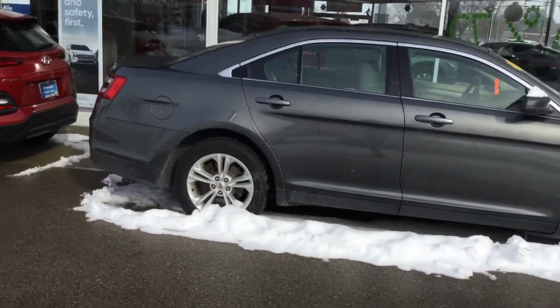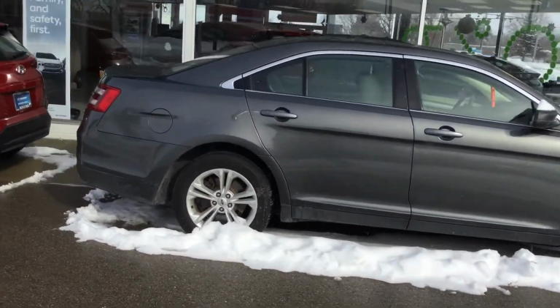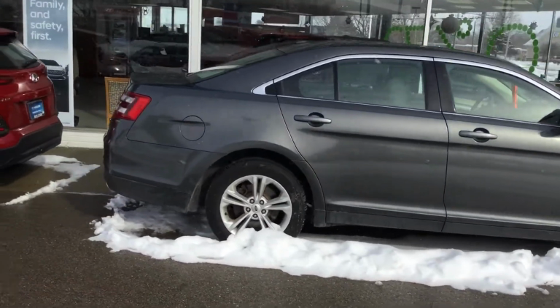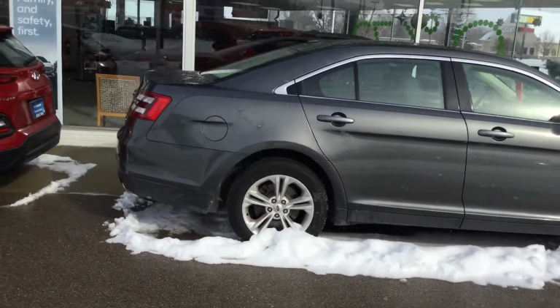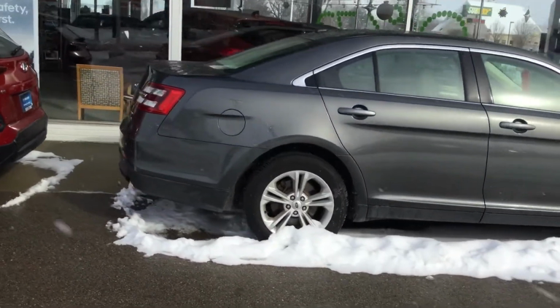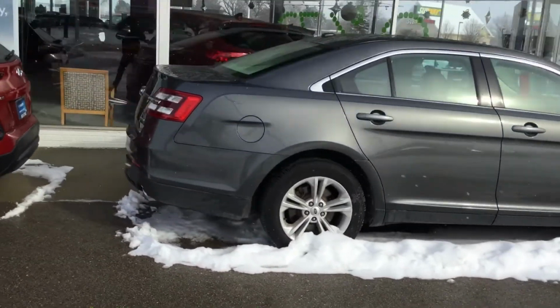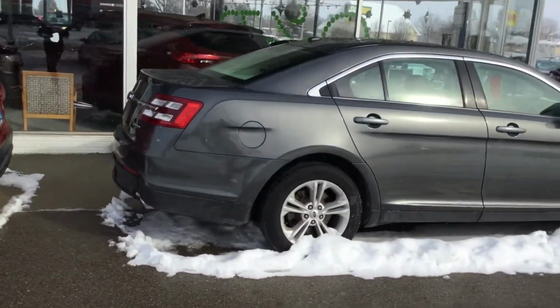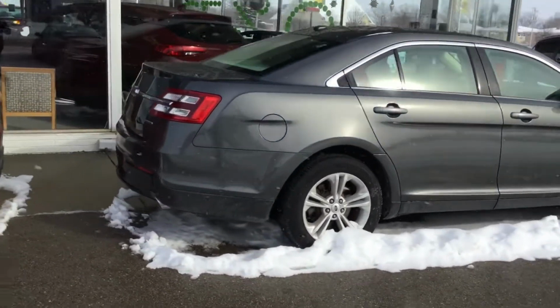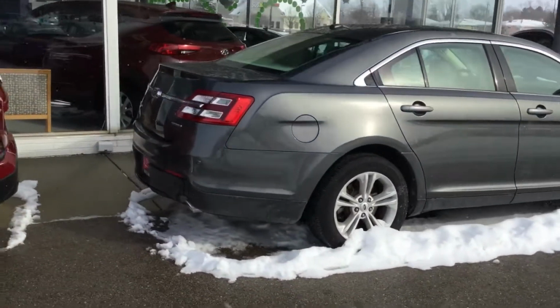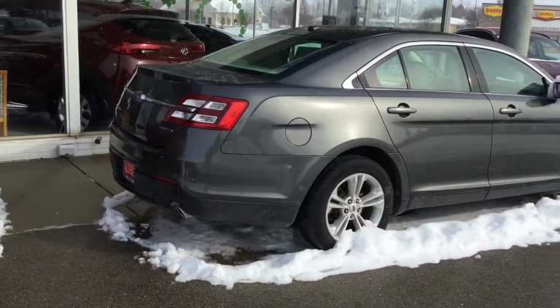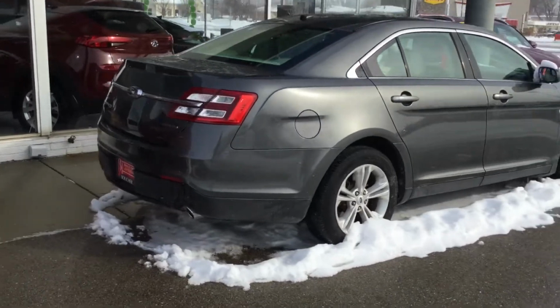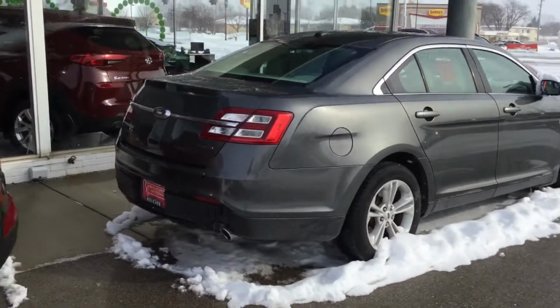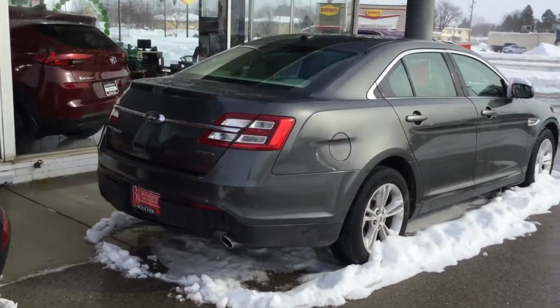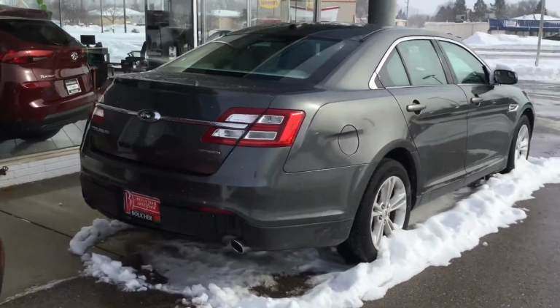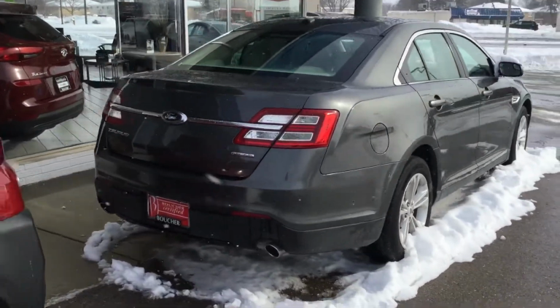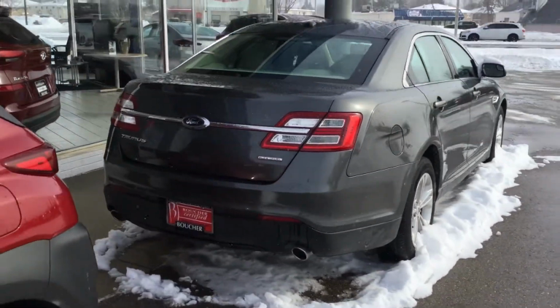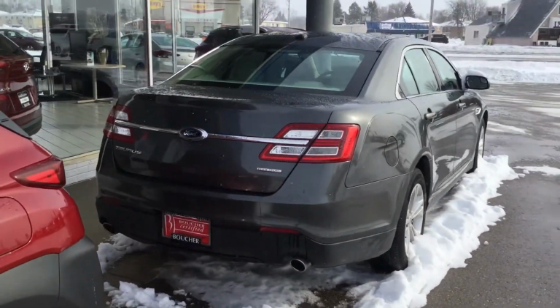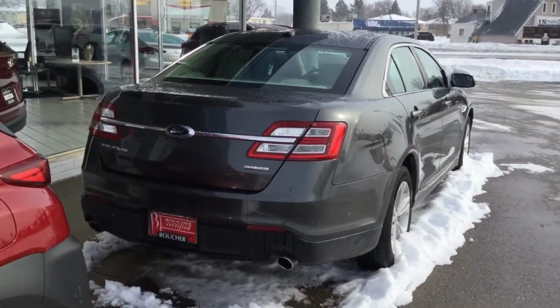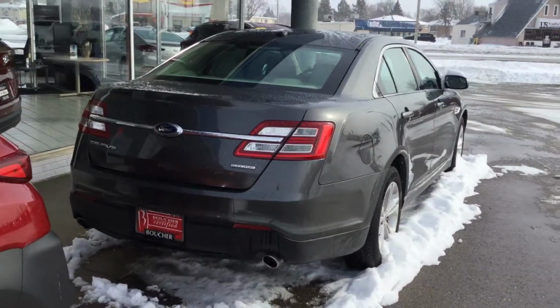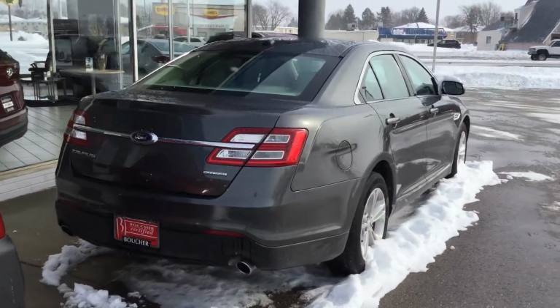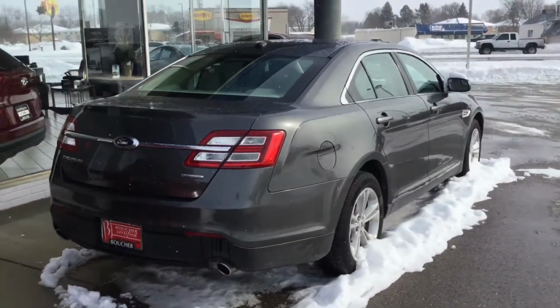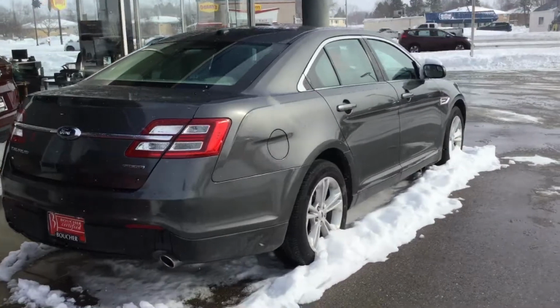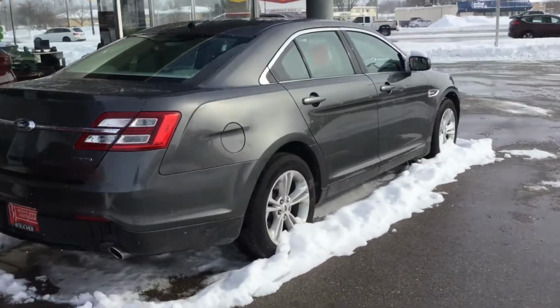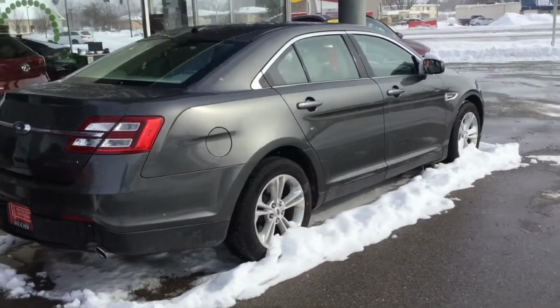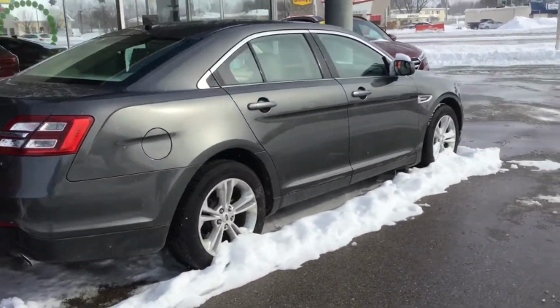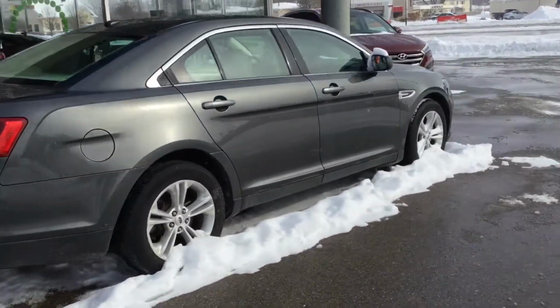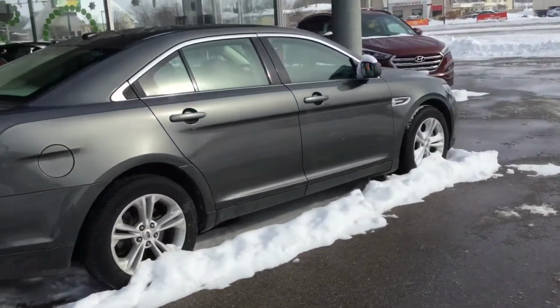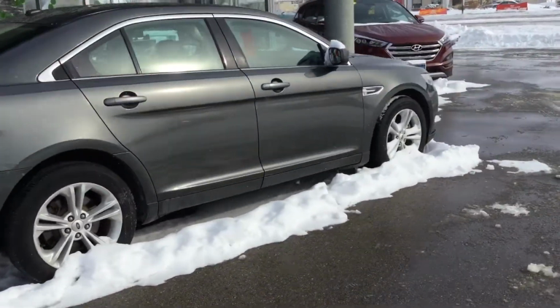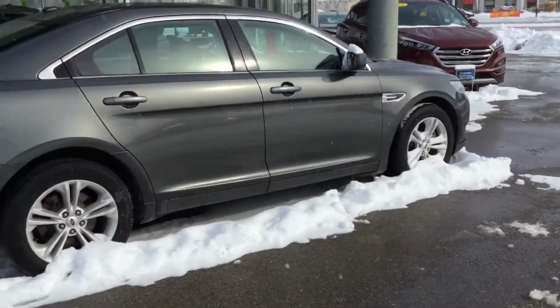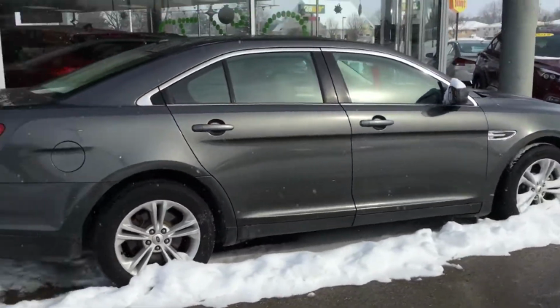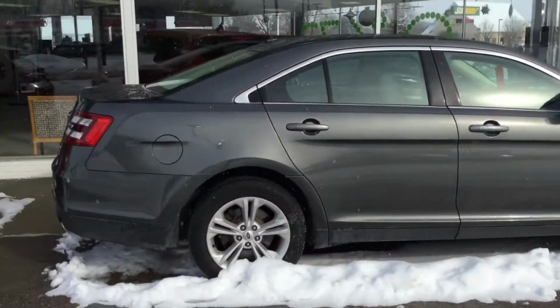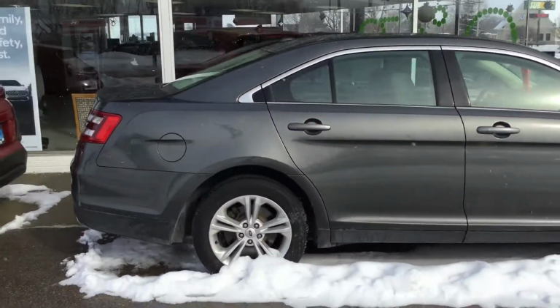Some nice things to know about this vehicle: it has just under 46,000 miles on it. It comes with Boucher's powertrain warranty, which is 12 months or 12,000 miles, whichever you hit first. It also has a clean Carfax, one owner — no accidents, no damage. That's always nice to hear.